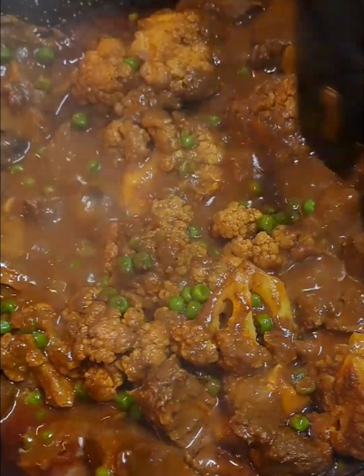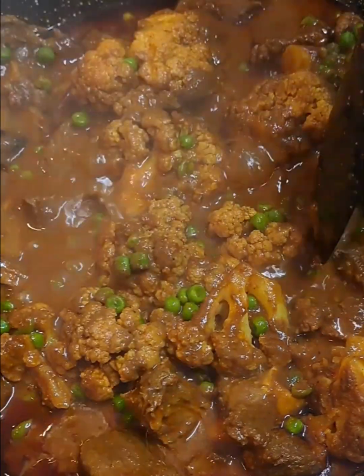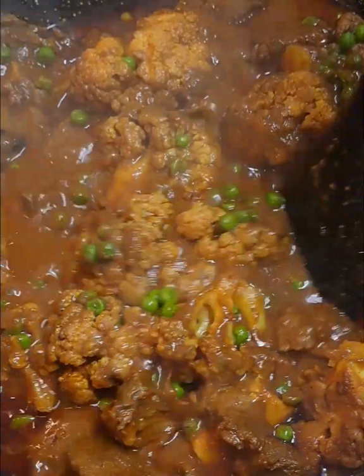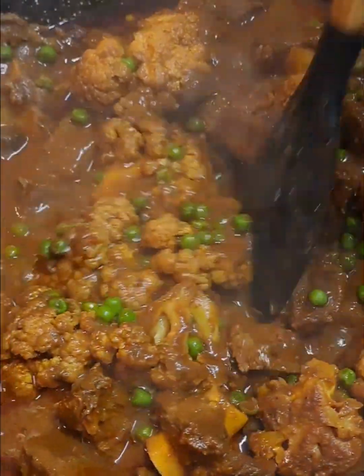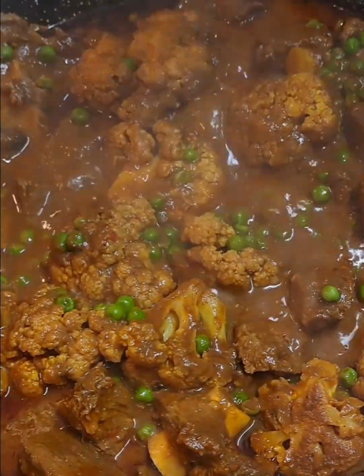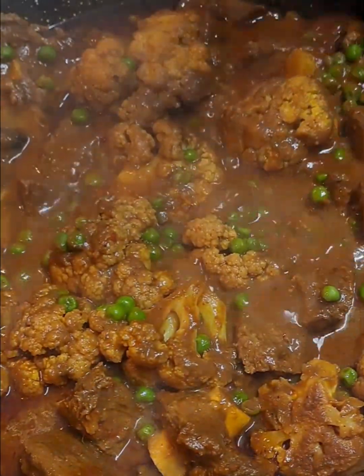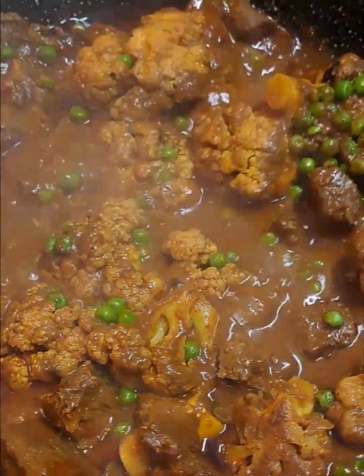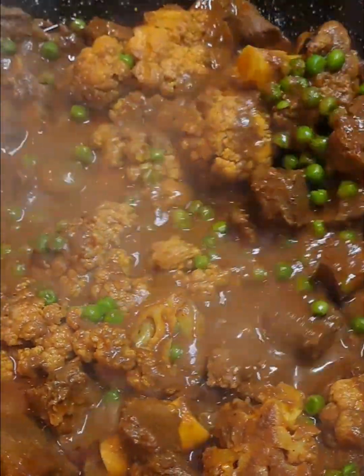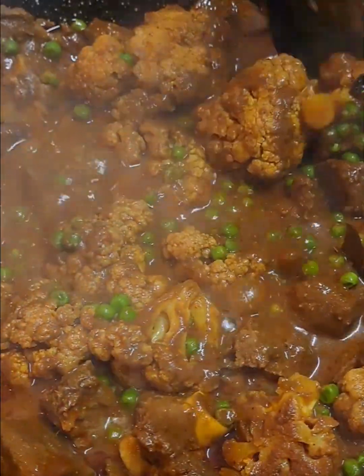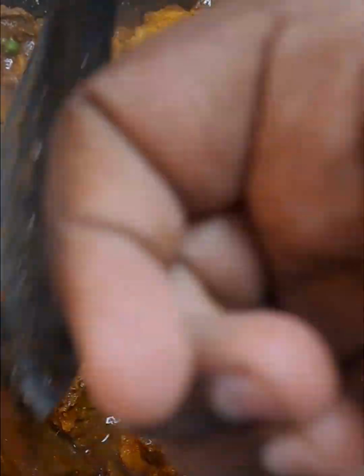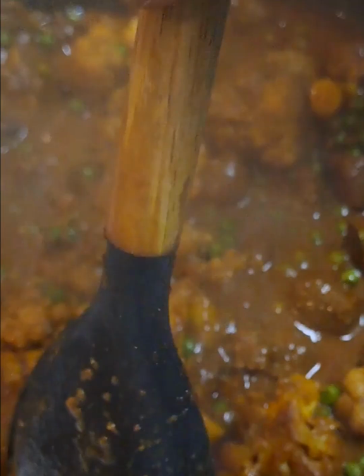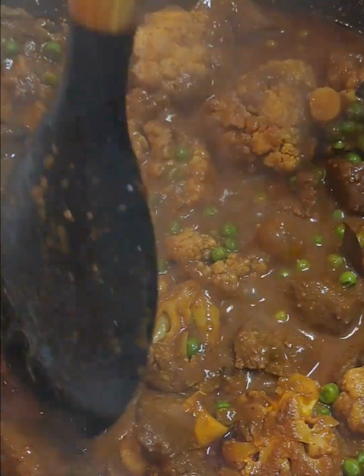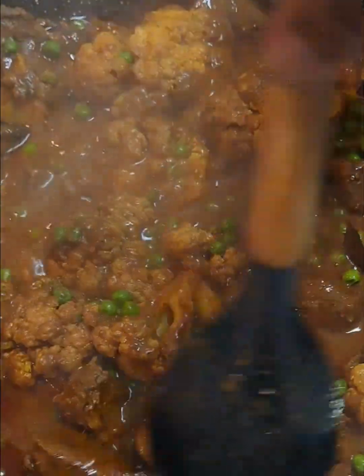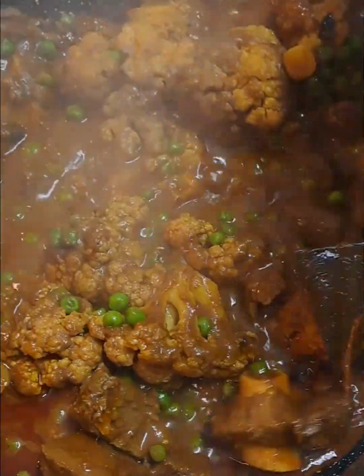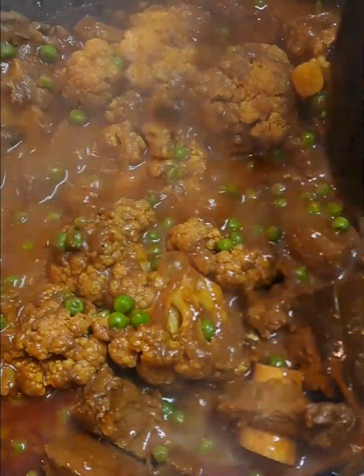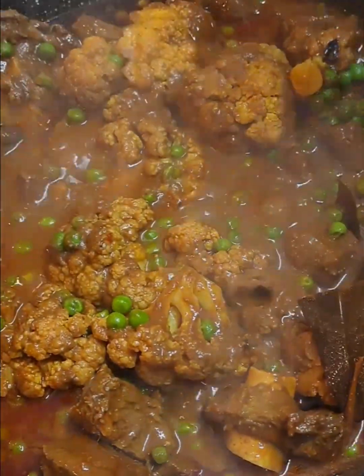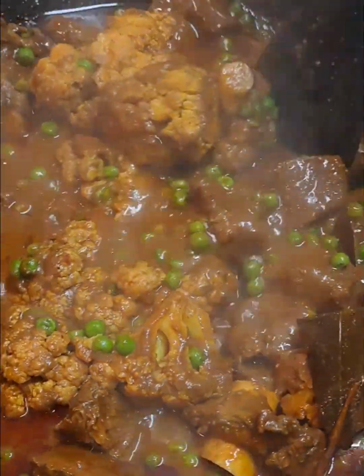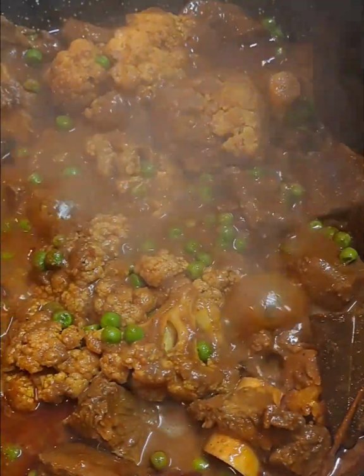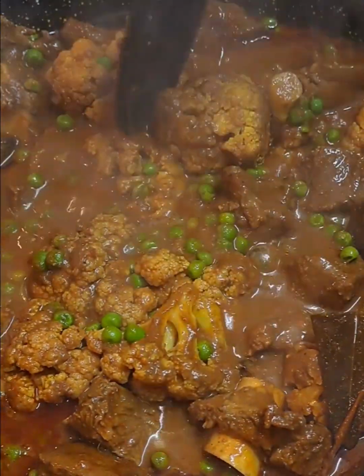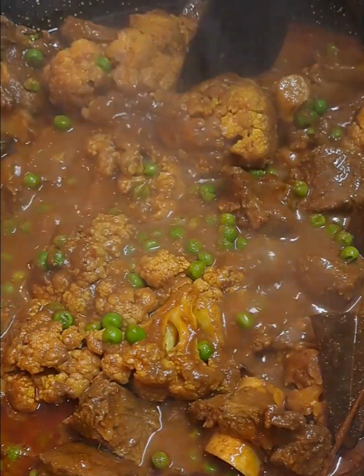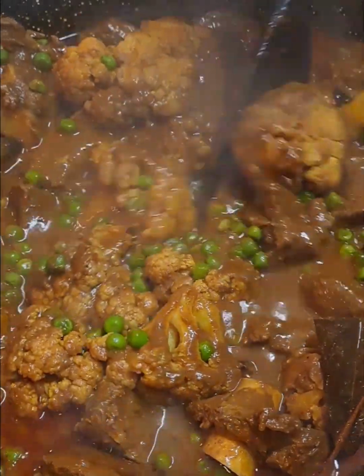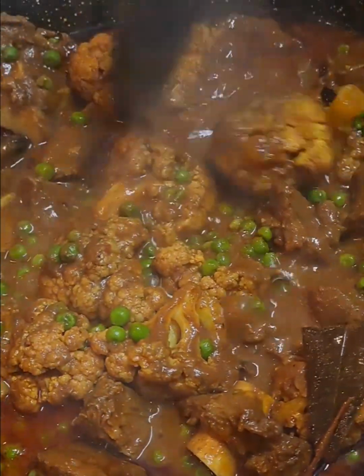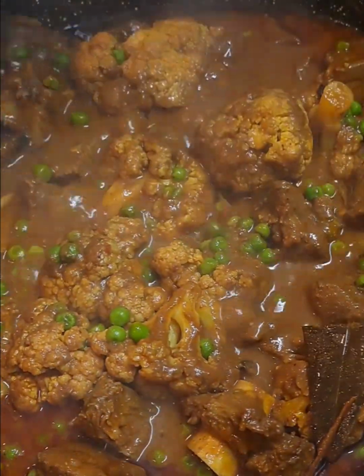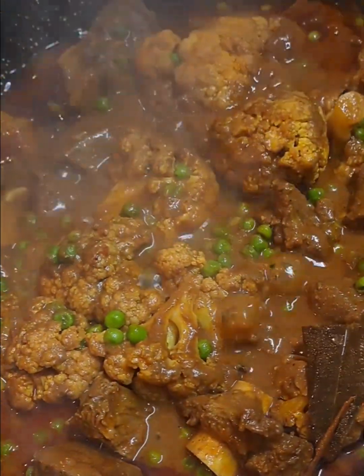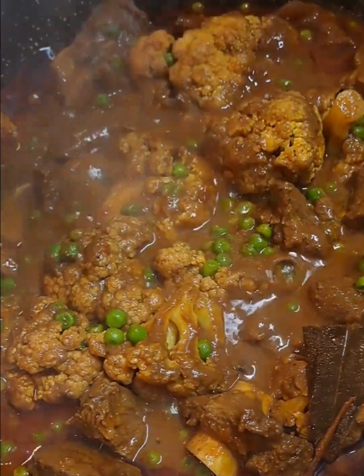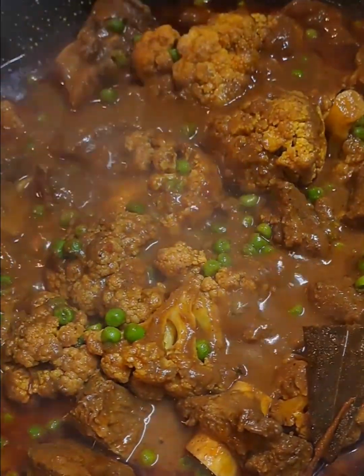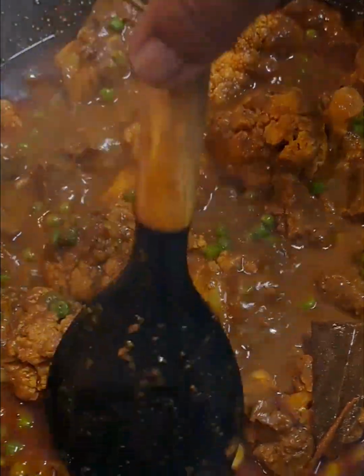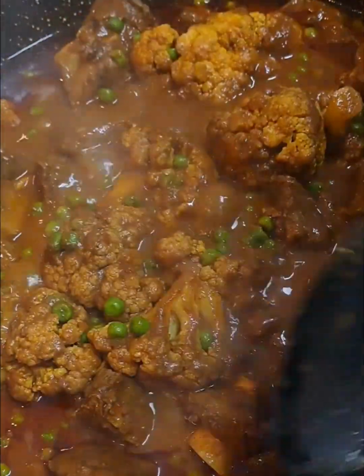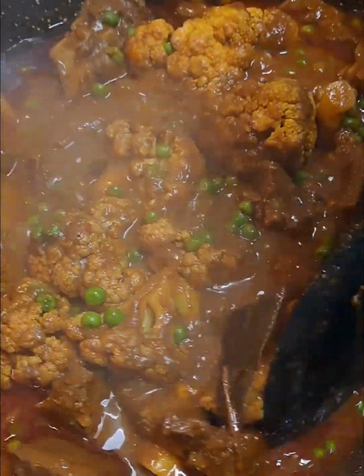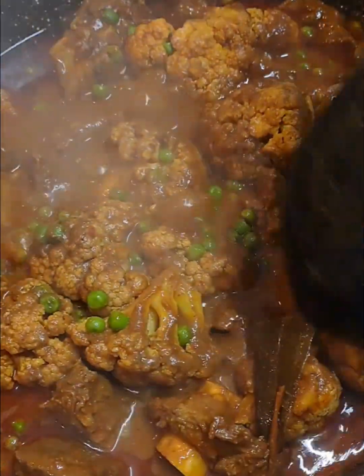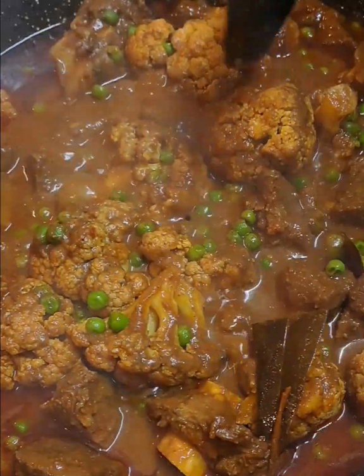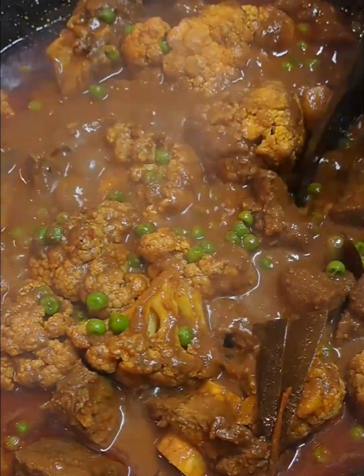Look at this curry. When you see the oil surfacing — as you can see — just move it around a little.